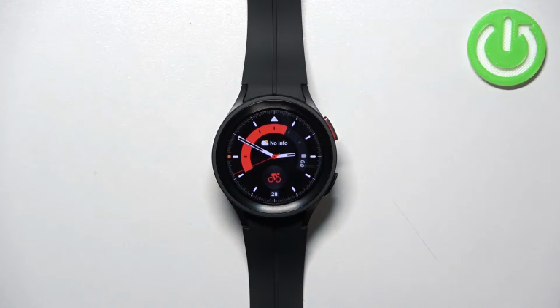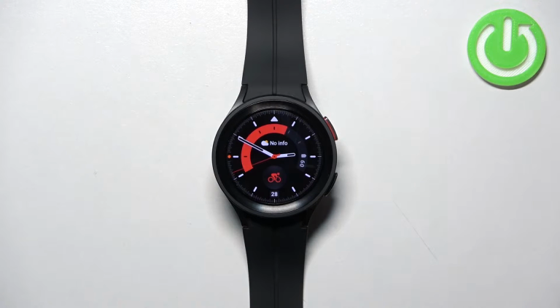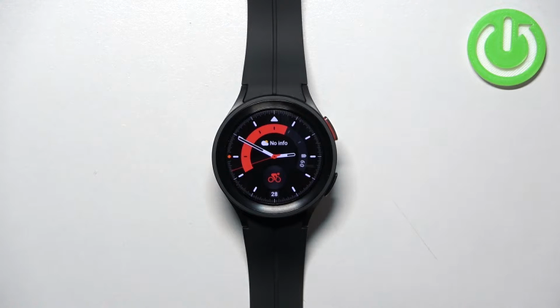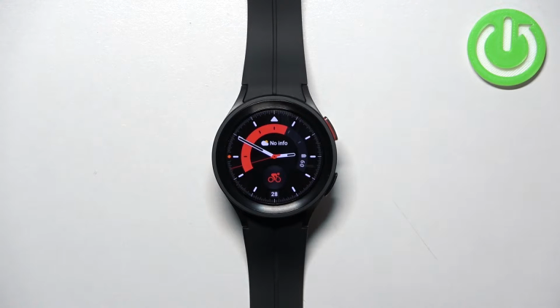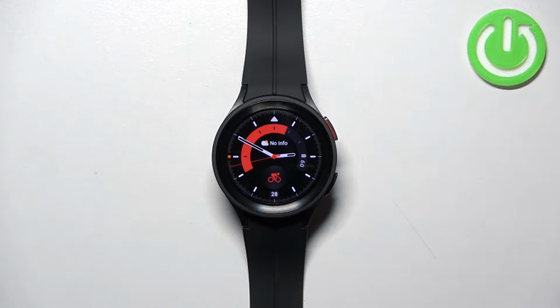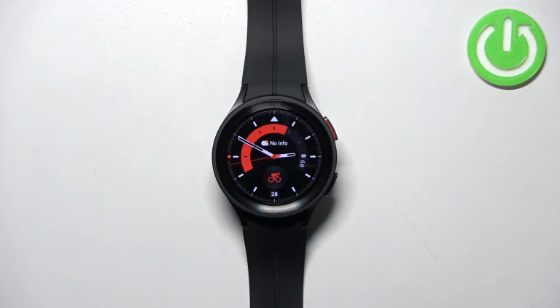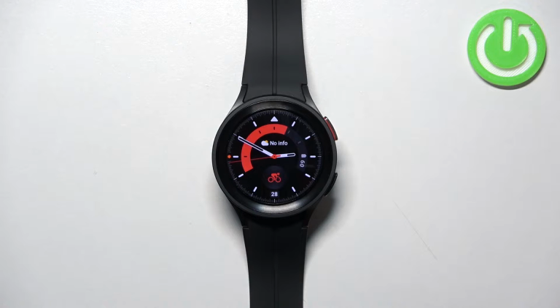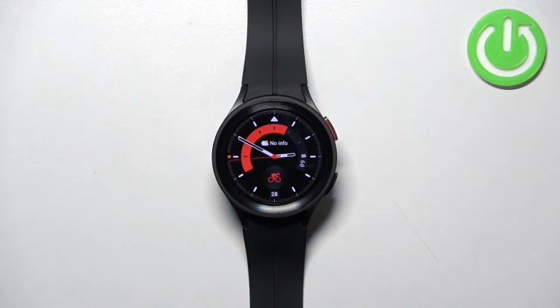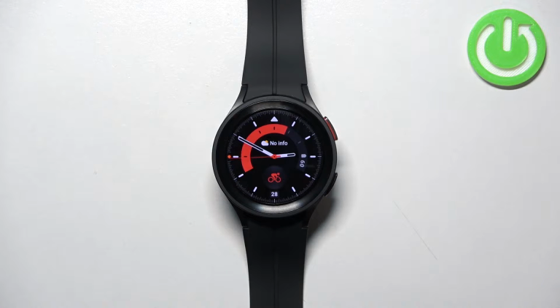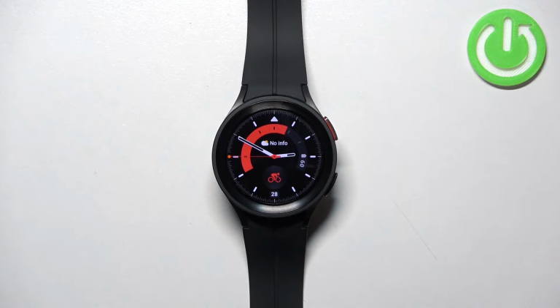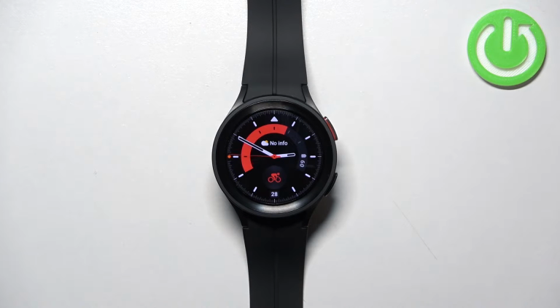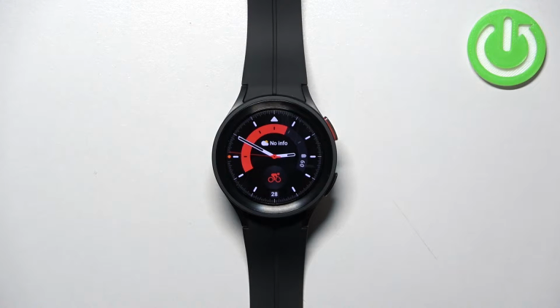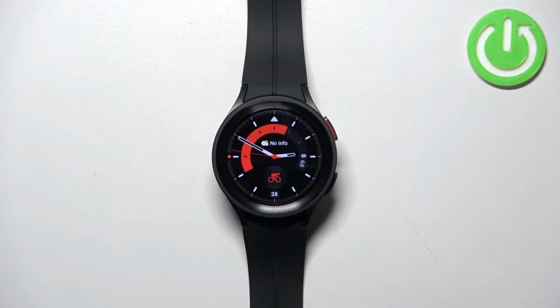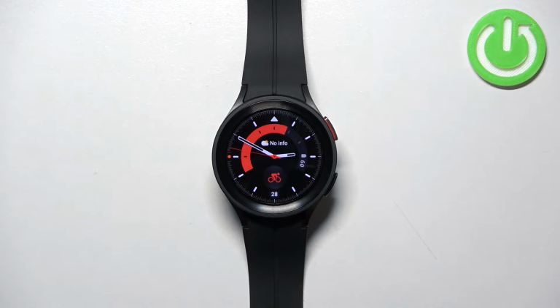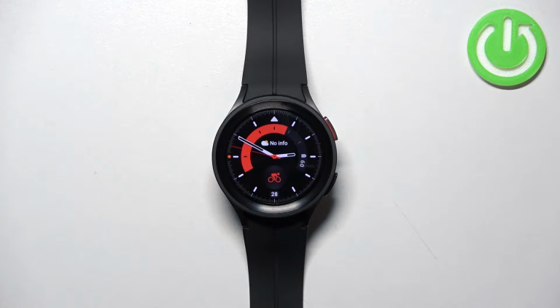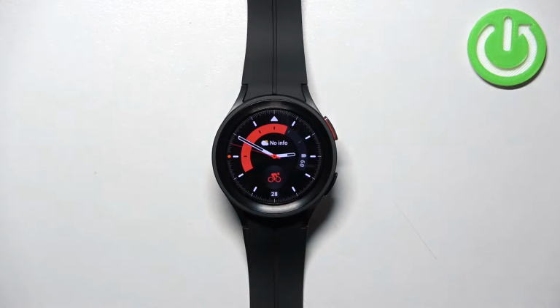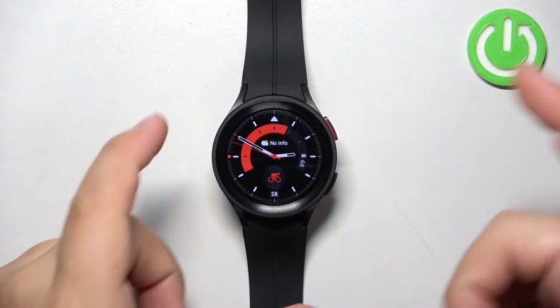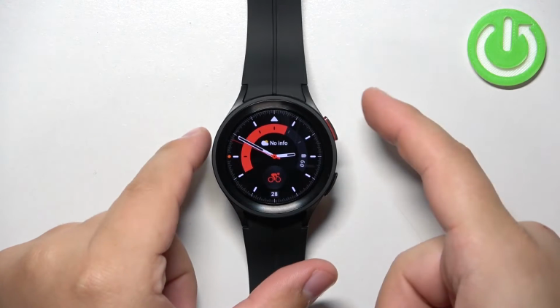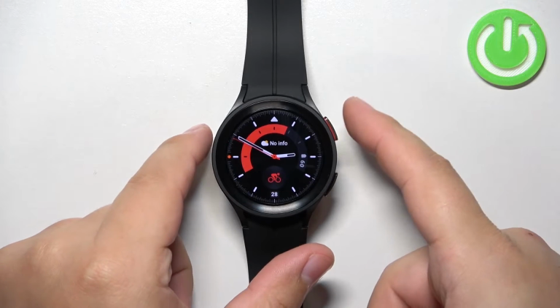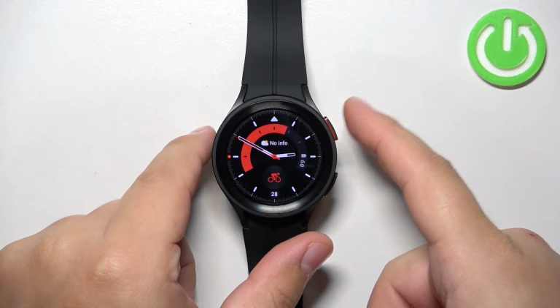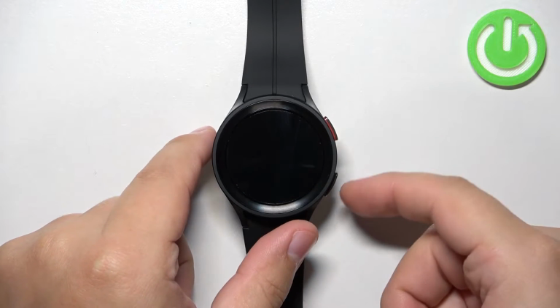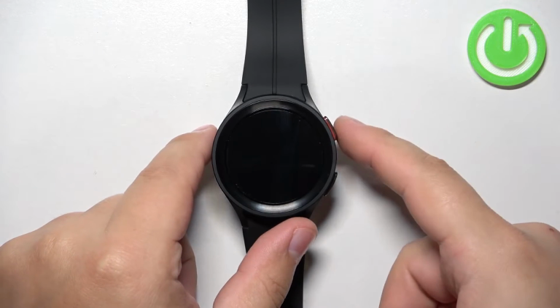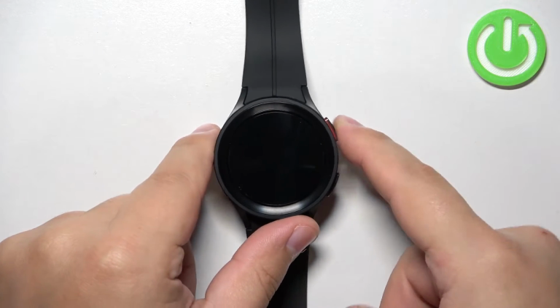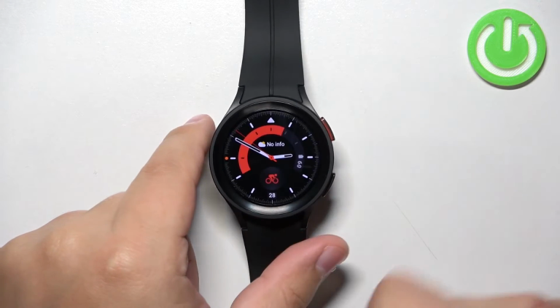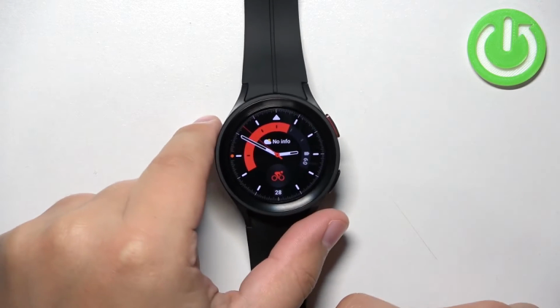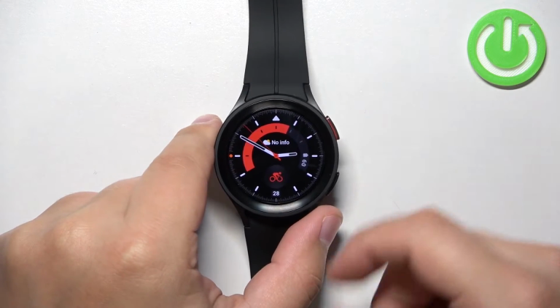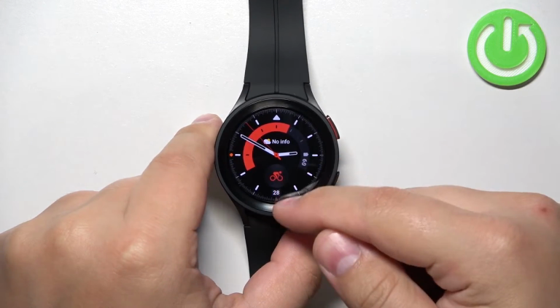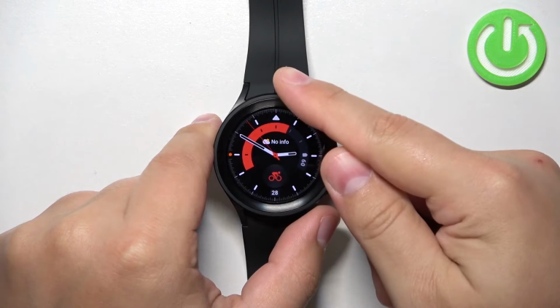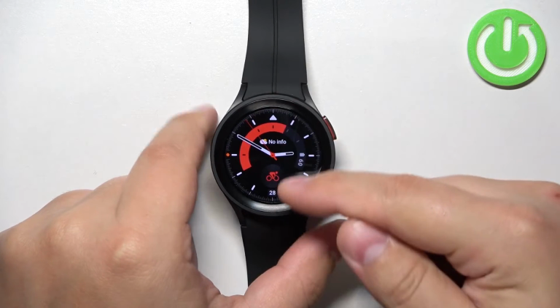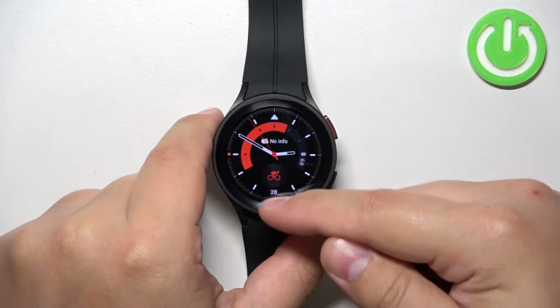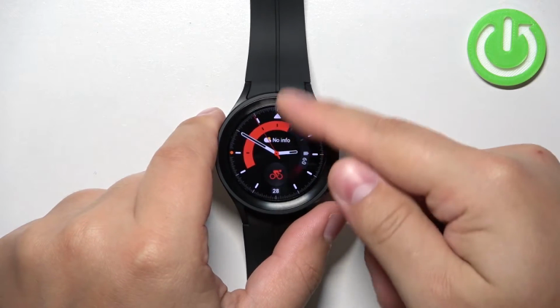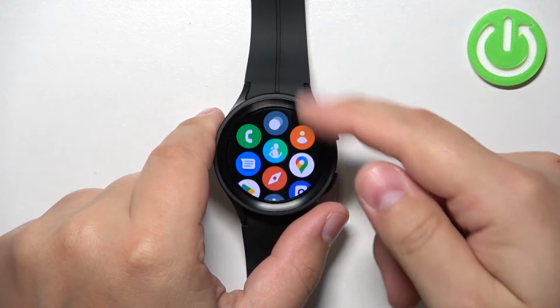Now let's continue with the reset. First thing you will need to do is to wake up the screen on your watch, and you can do it by pressing the home button or the back button. Once you wake up the screen you can swipe up from the bottom of the screen to open the menu.